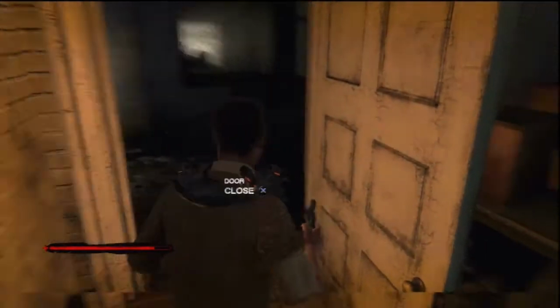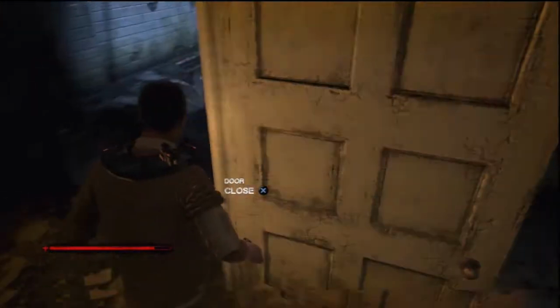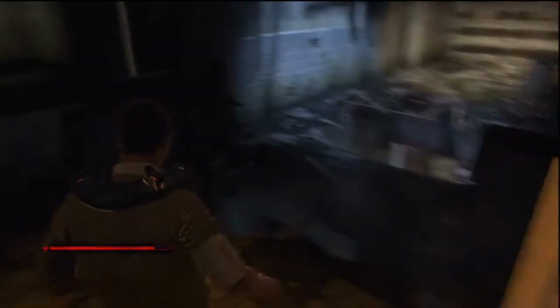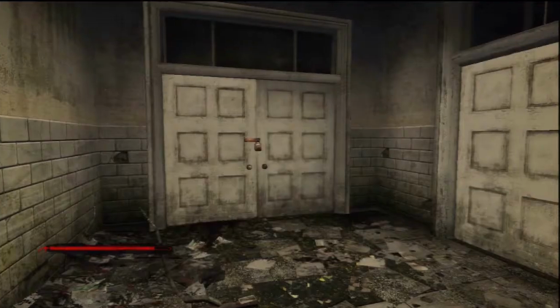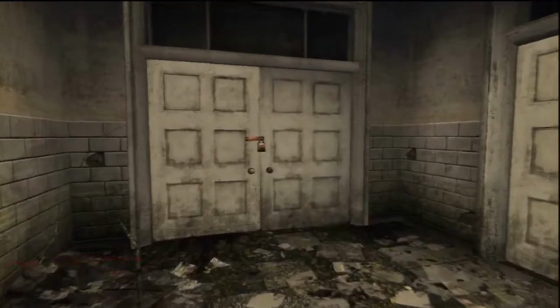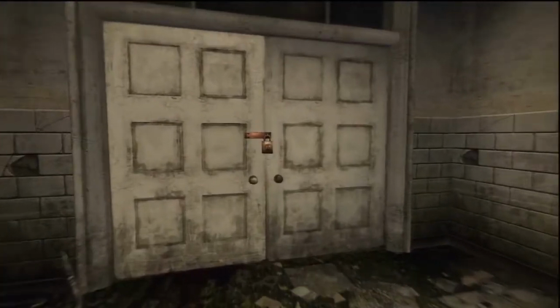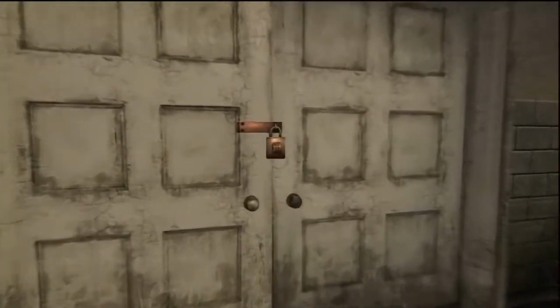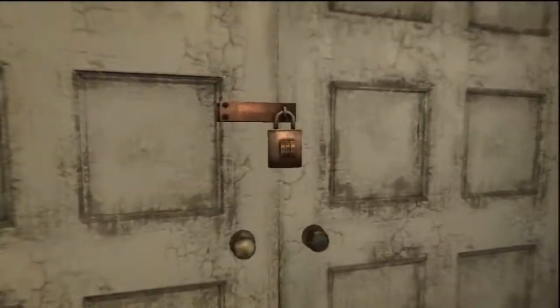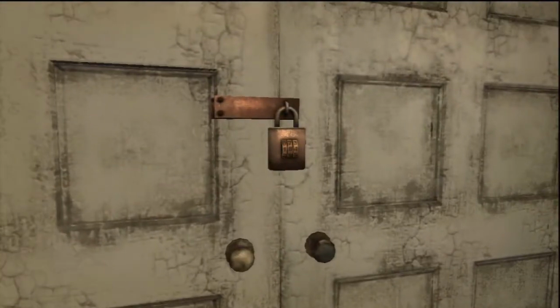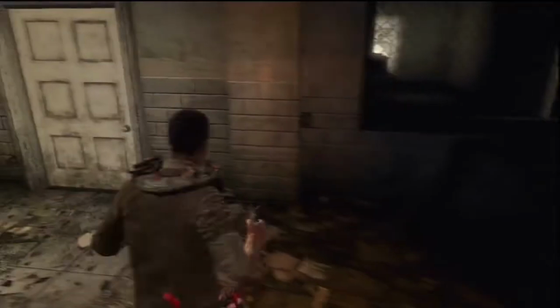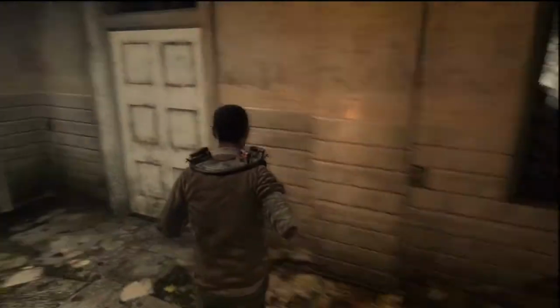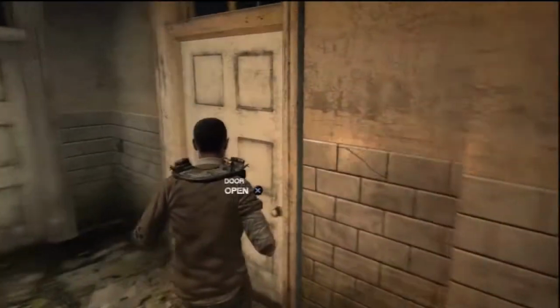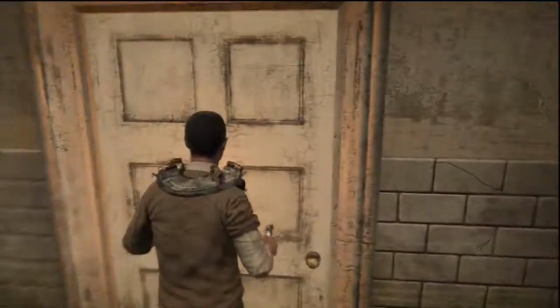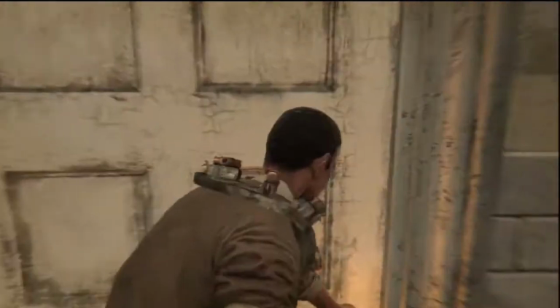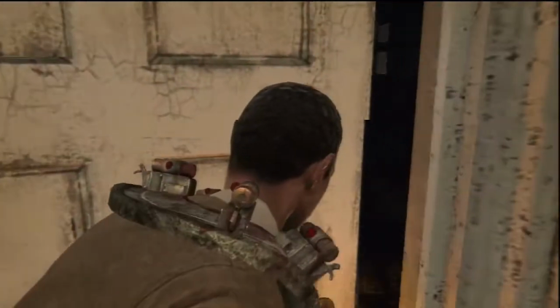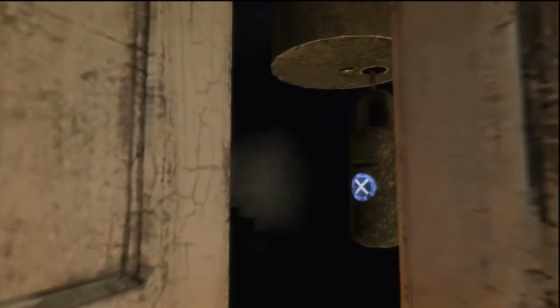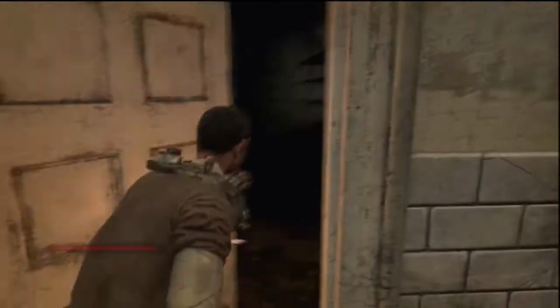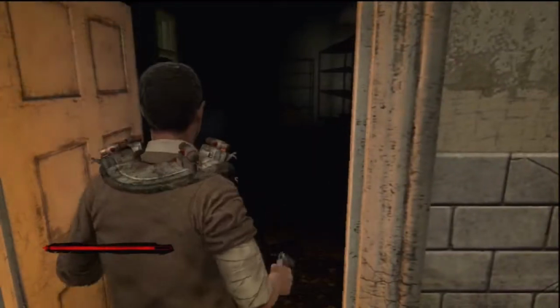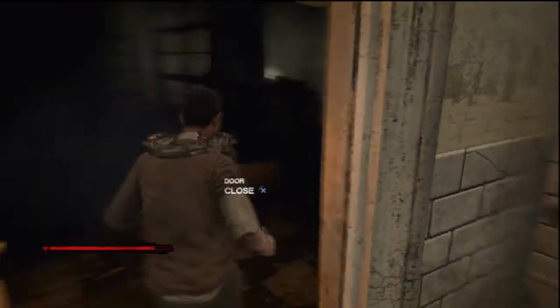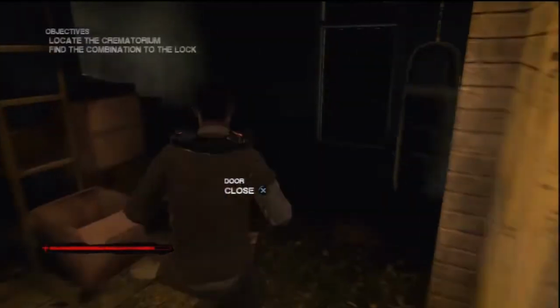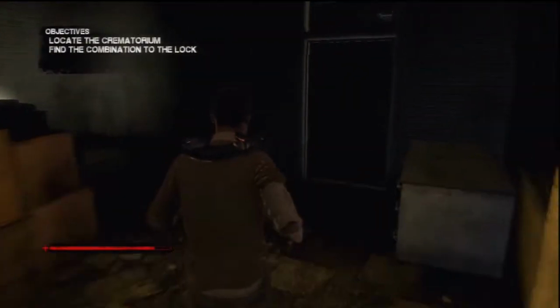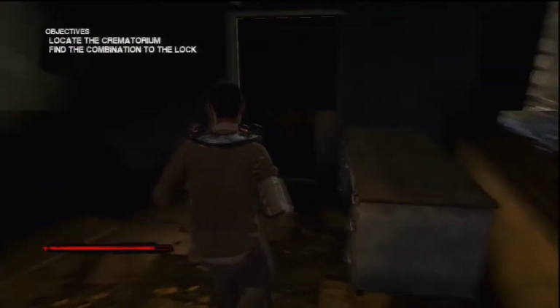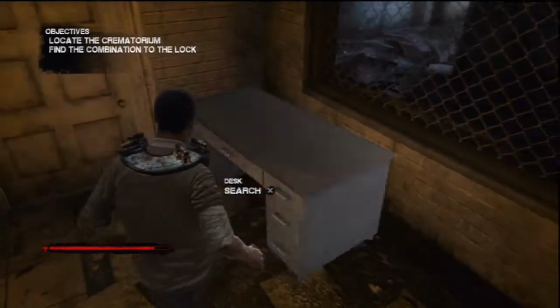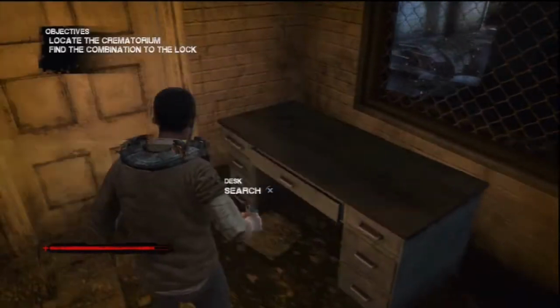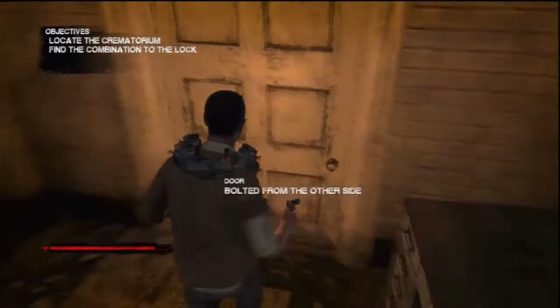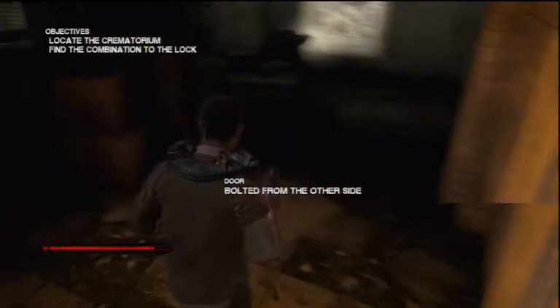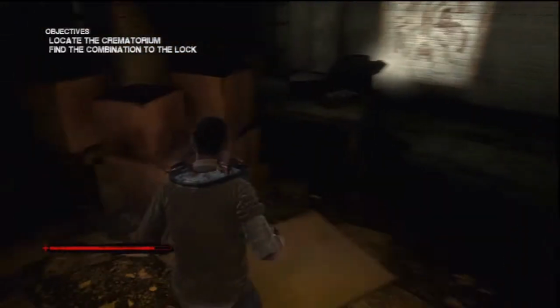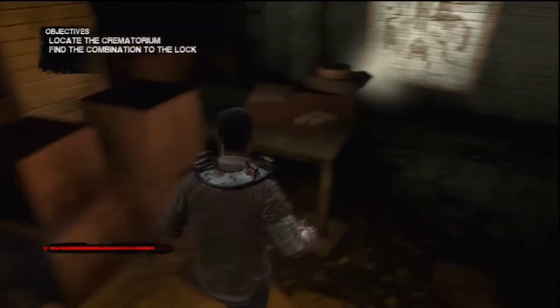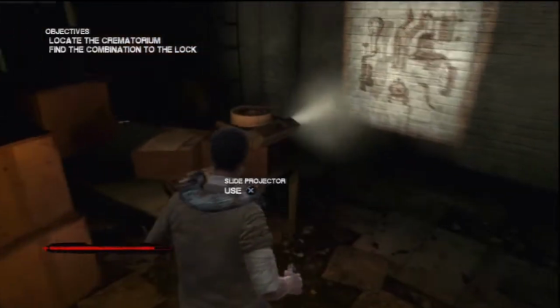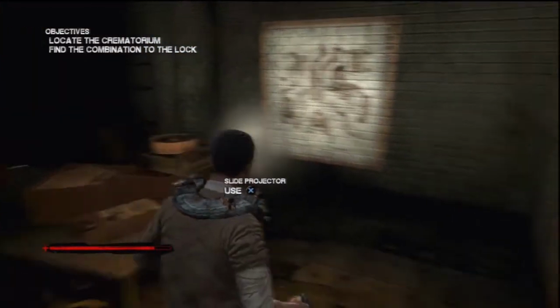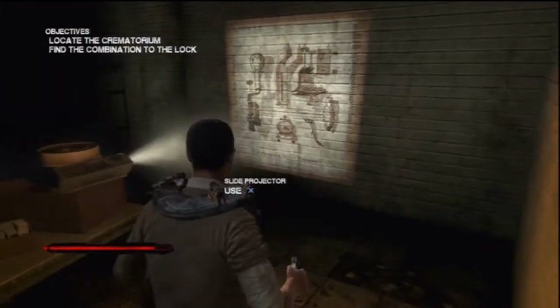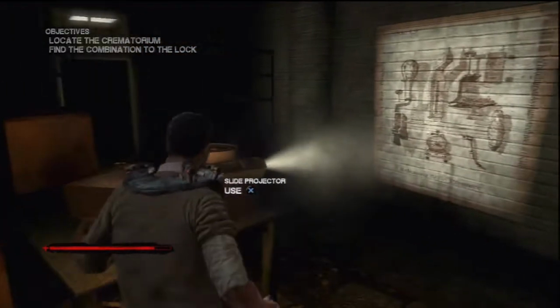Head through this door — you will need to find a combination to open the lock. Head through the shotgun door. Inside, a death mask victim randomly respawns, so keep on your toes for when he appears.